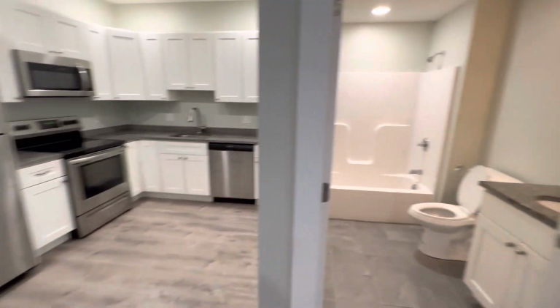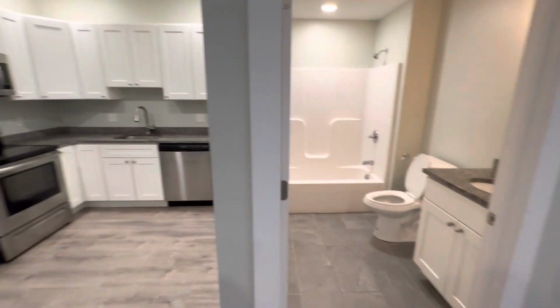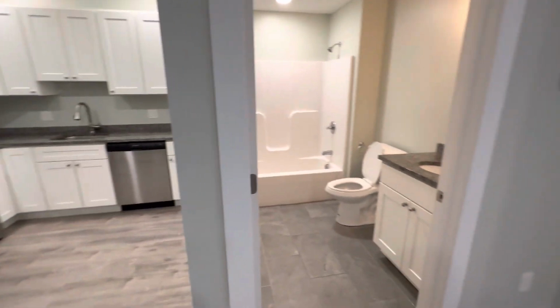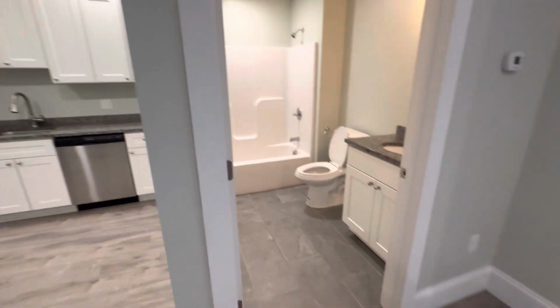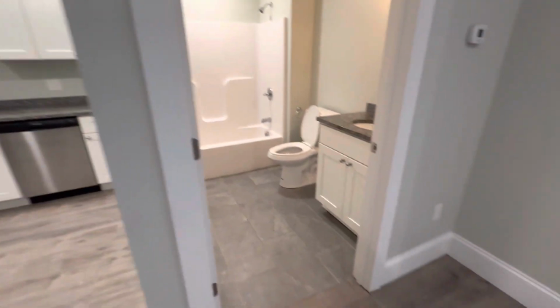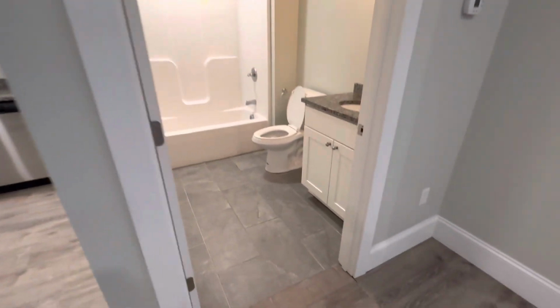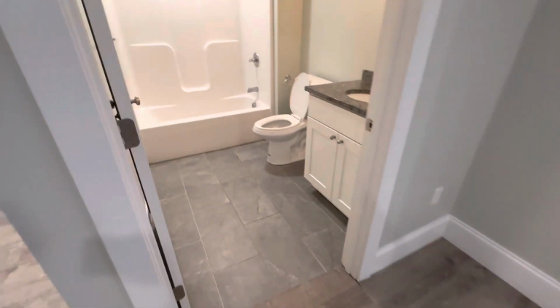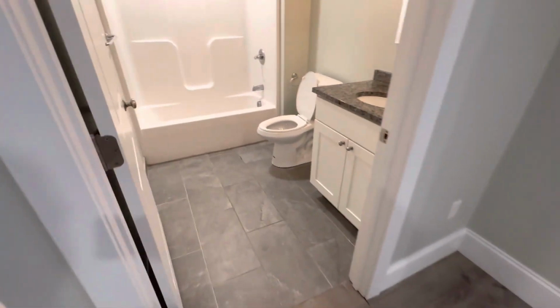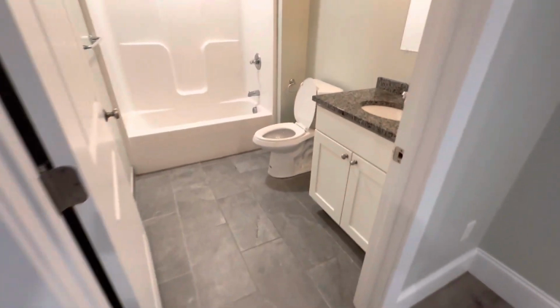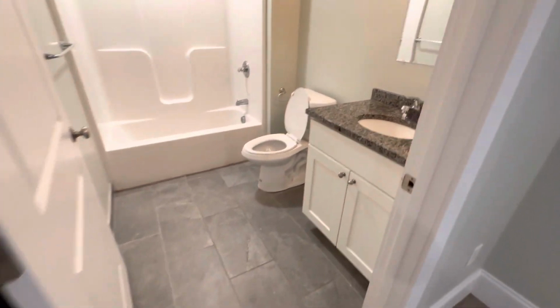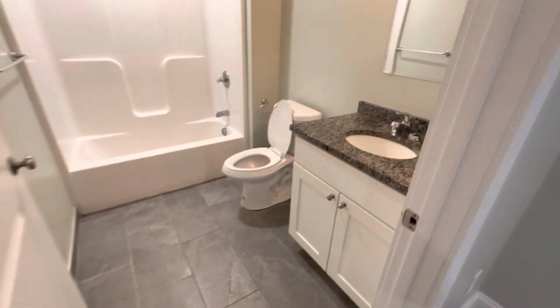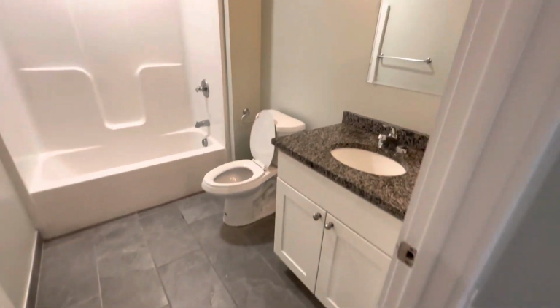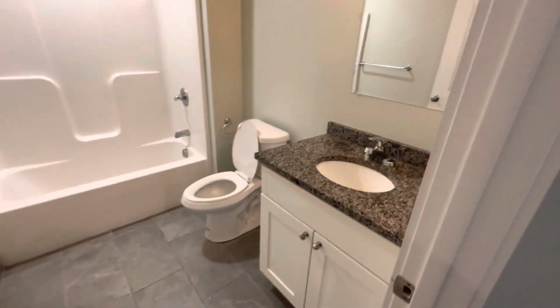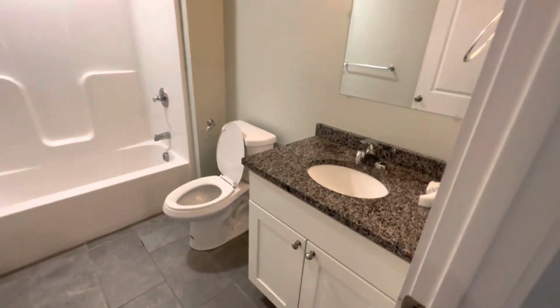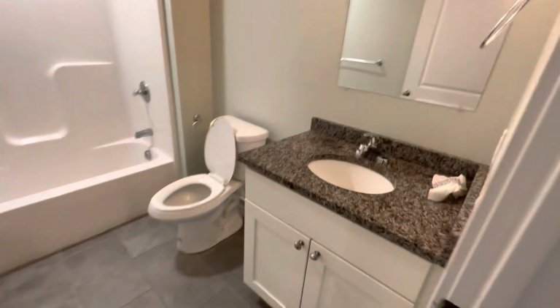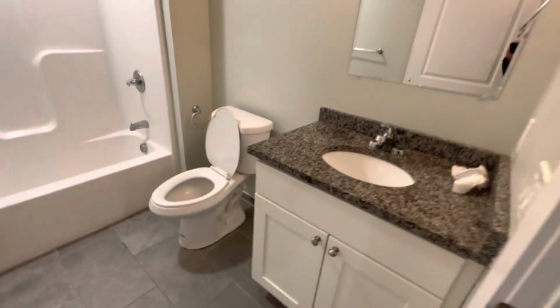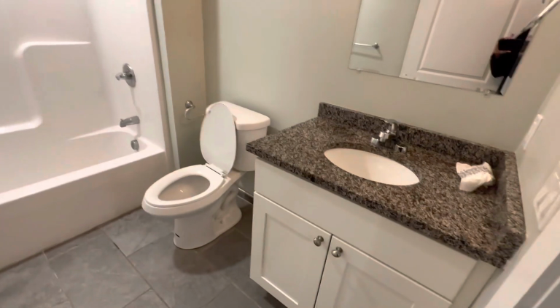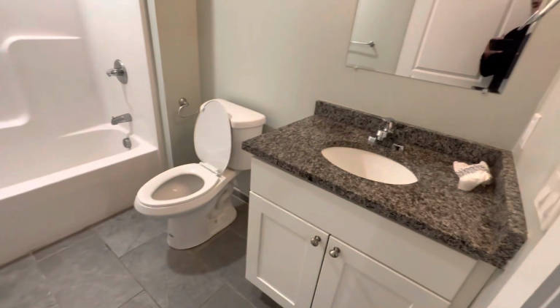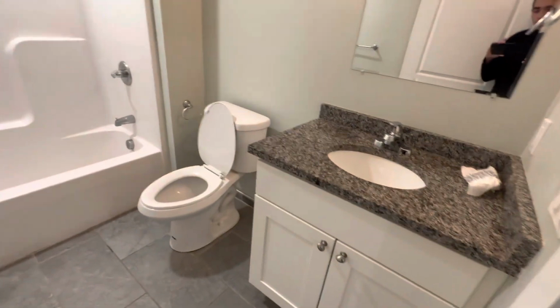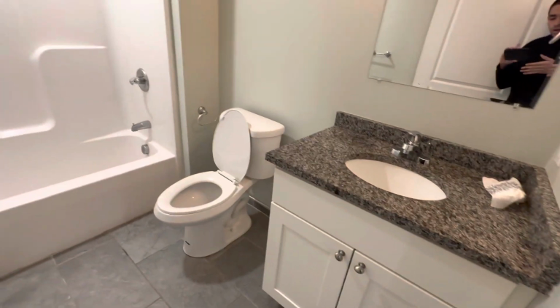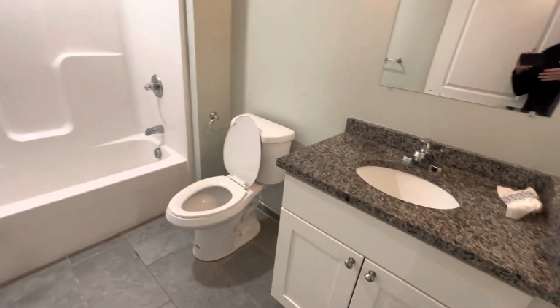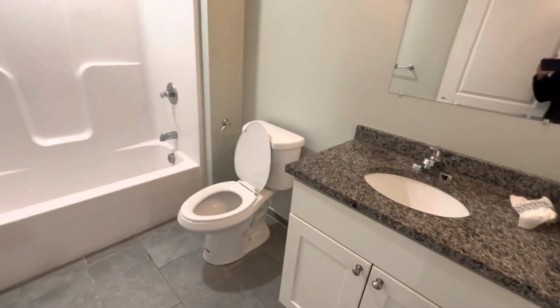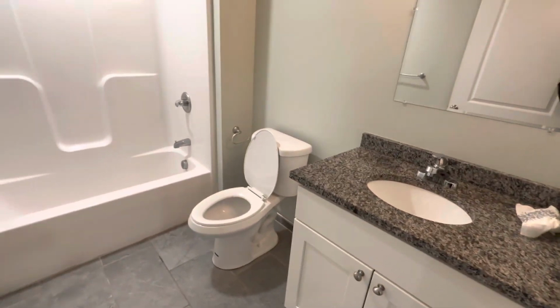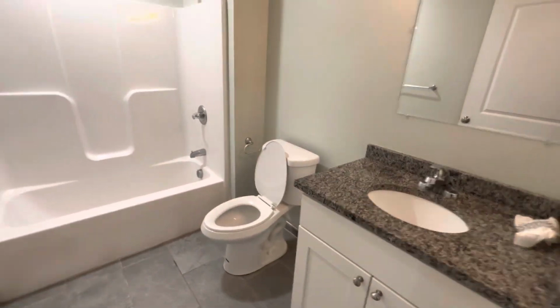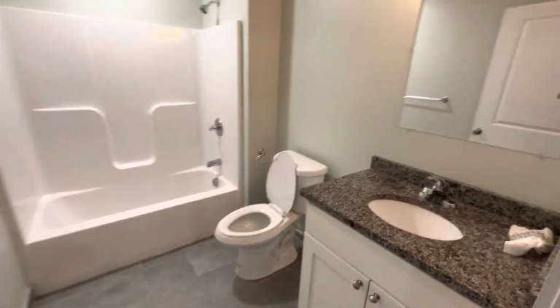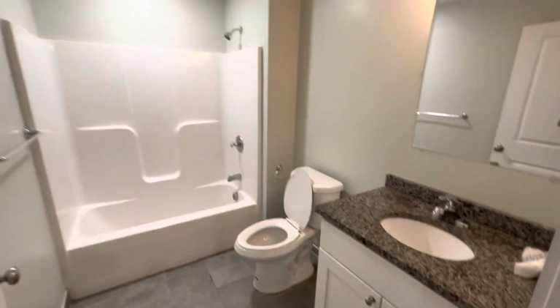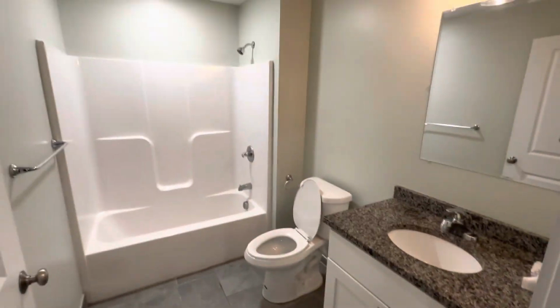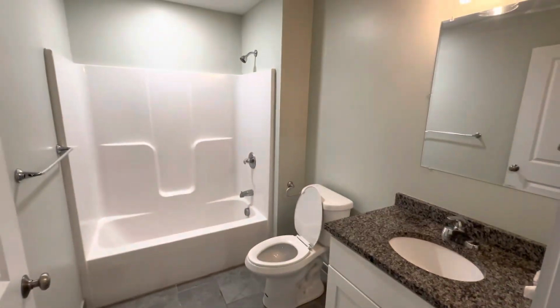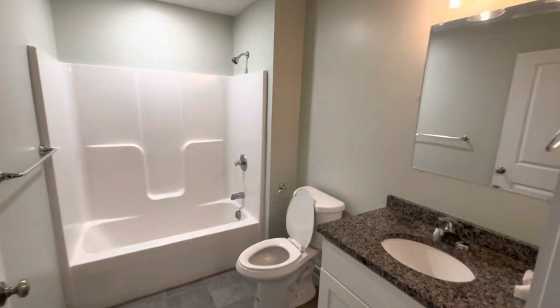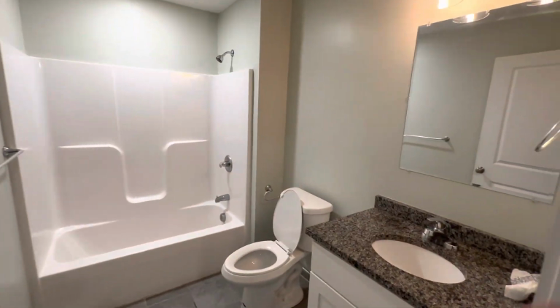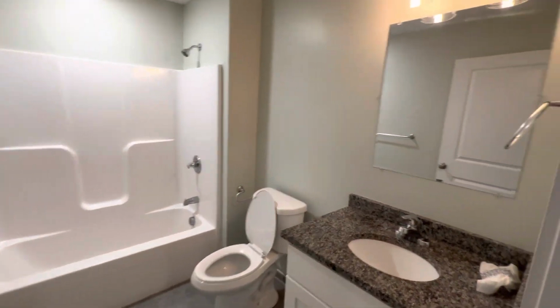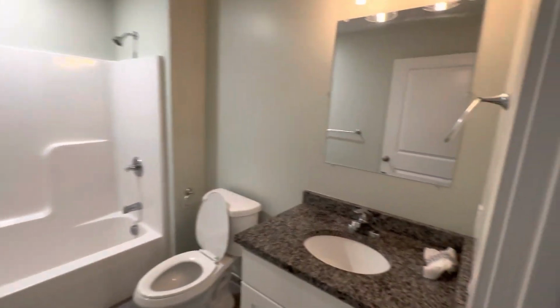Here's the bathroom. You got the granite, and then pretty much everything else with the bathroom — full shower.